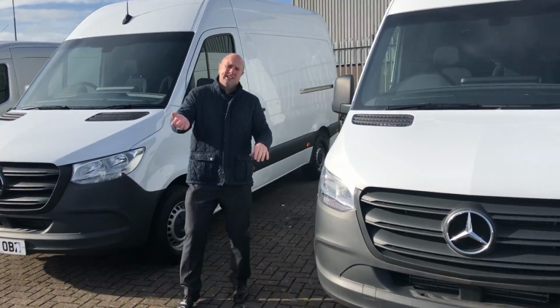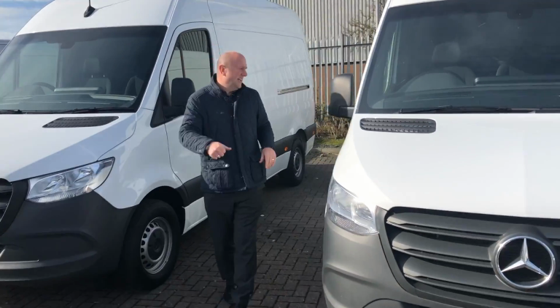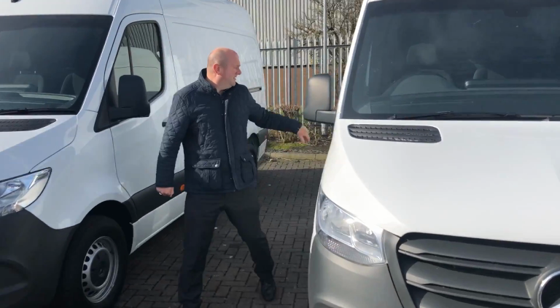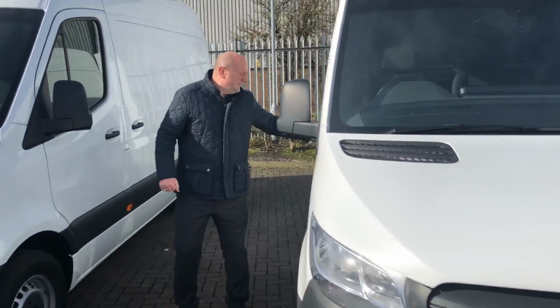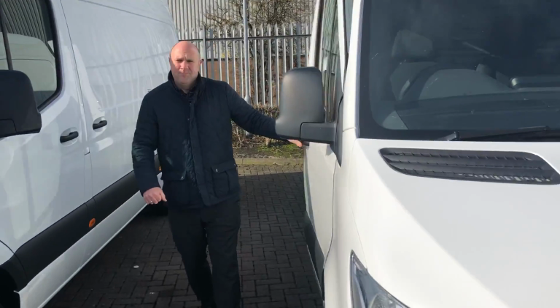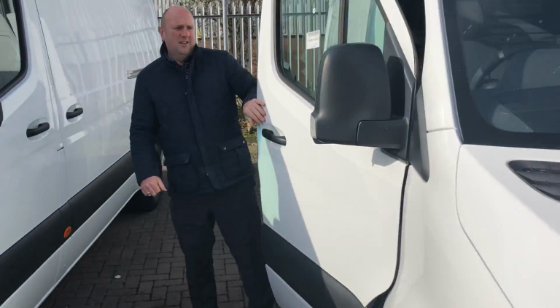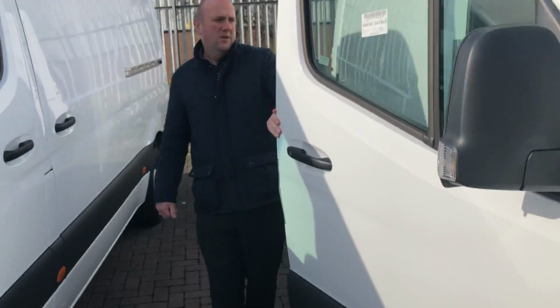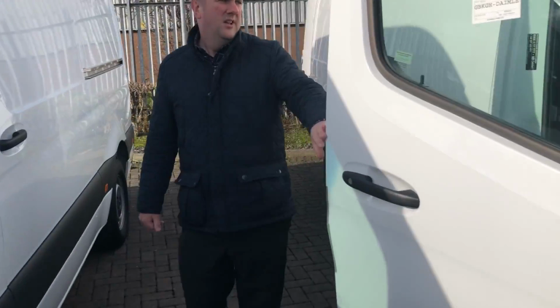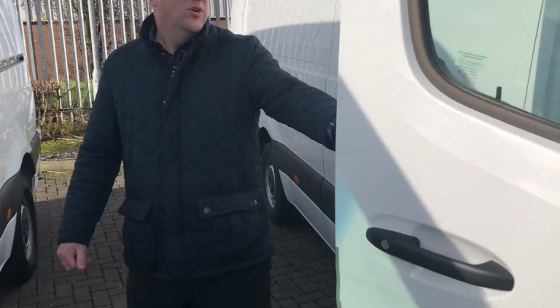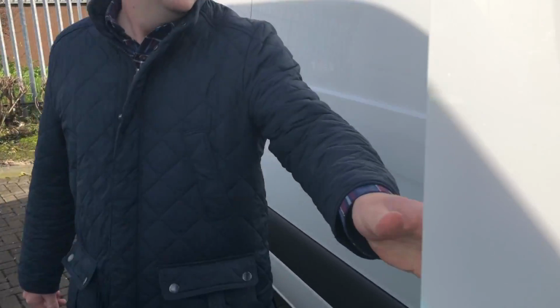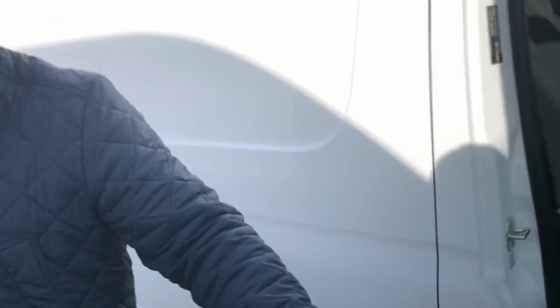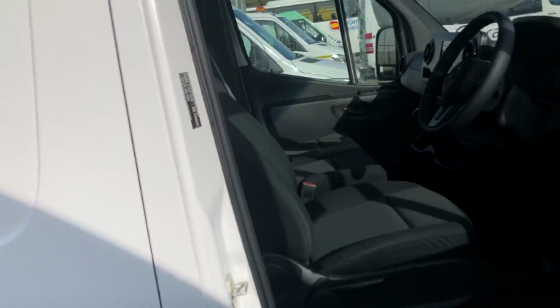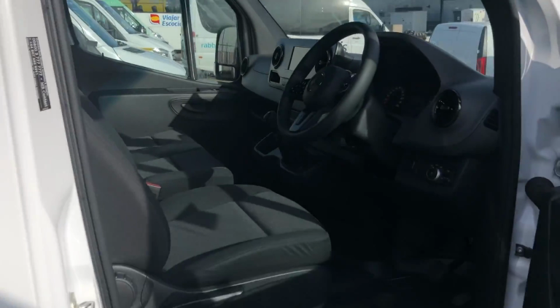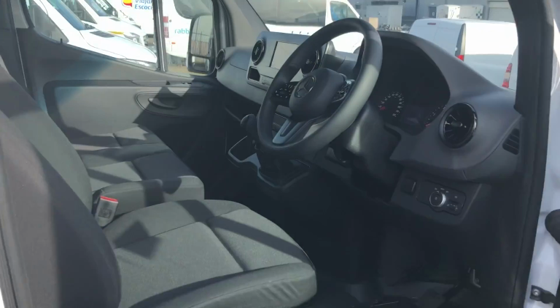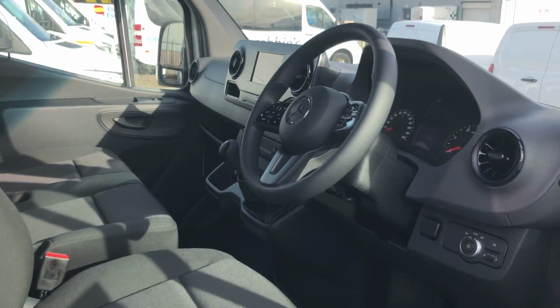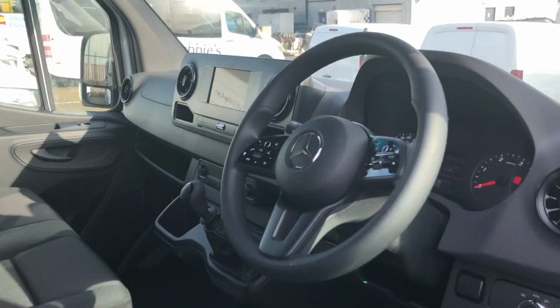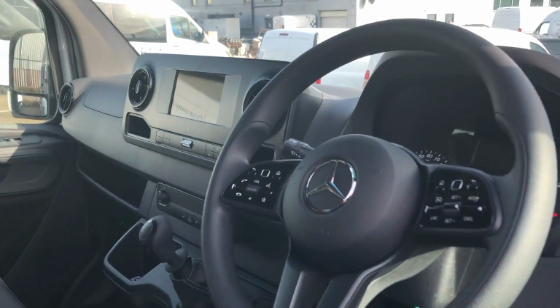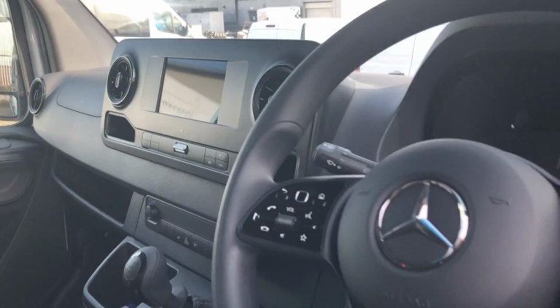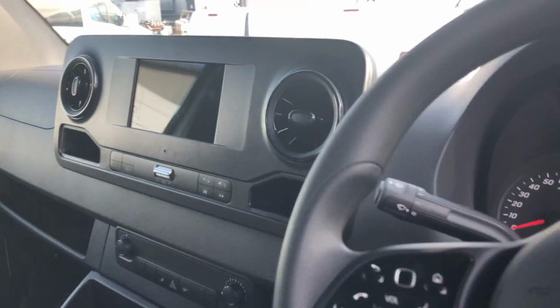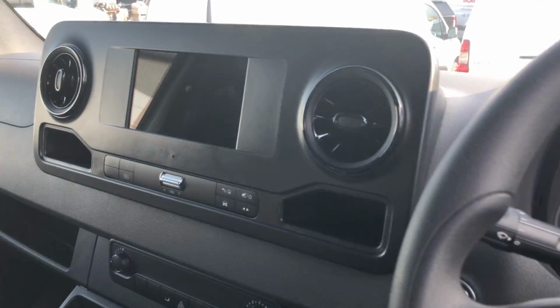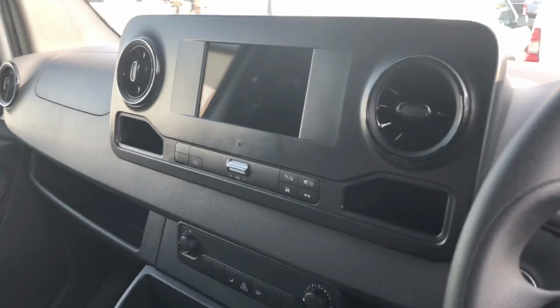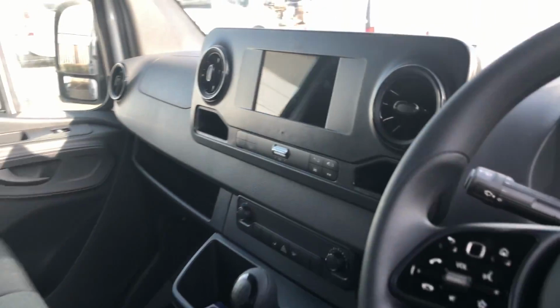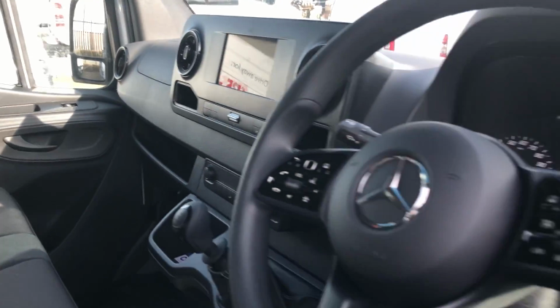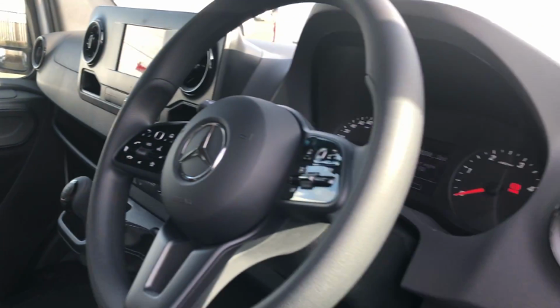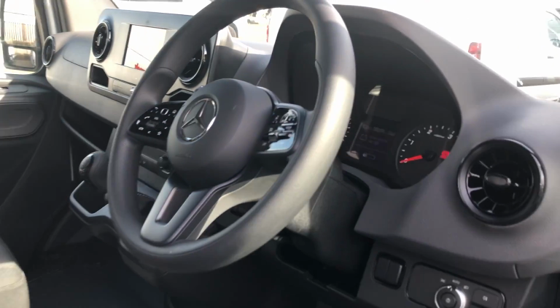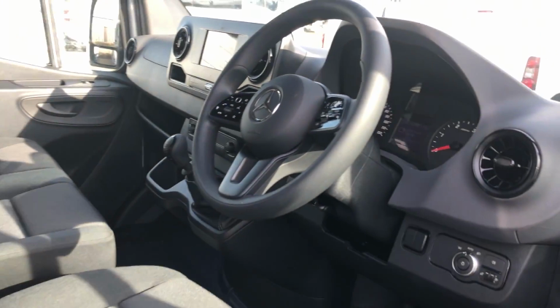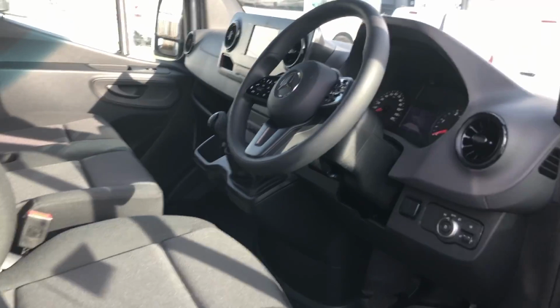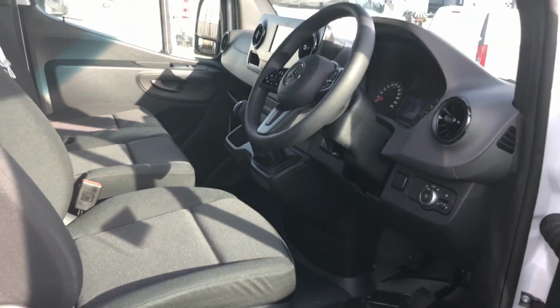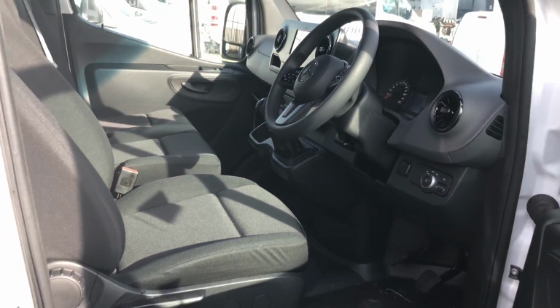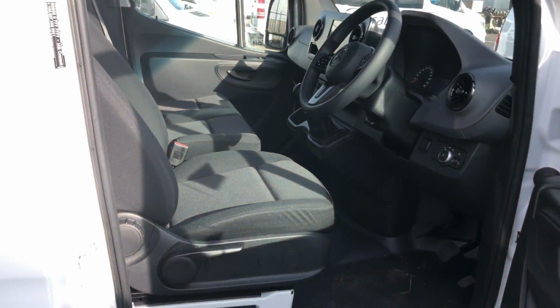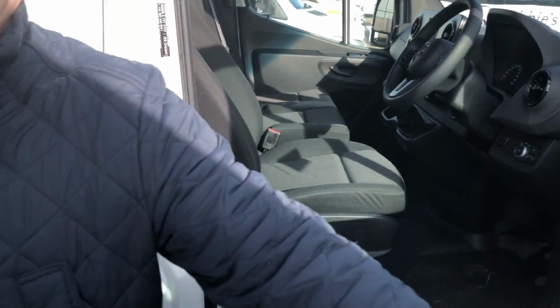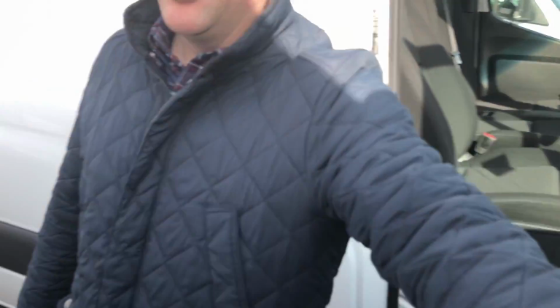There you go — touch screen, steering wheel controls, cruise control, D&B touch screen radio. All that stuff — lovely, beautiful. Look at this — like a brand new van for second-hand van money.